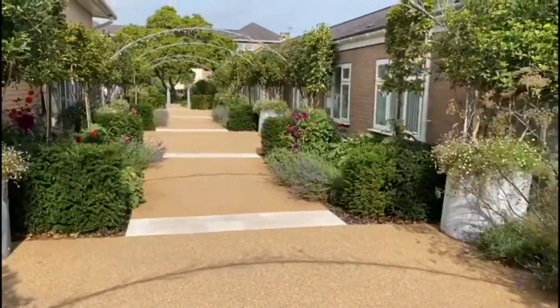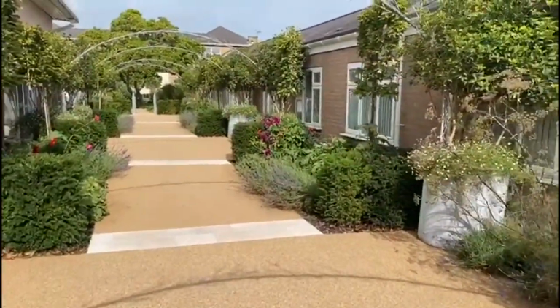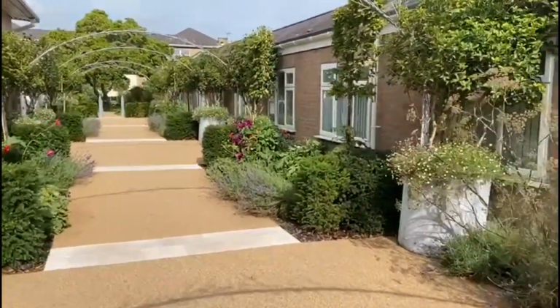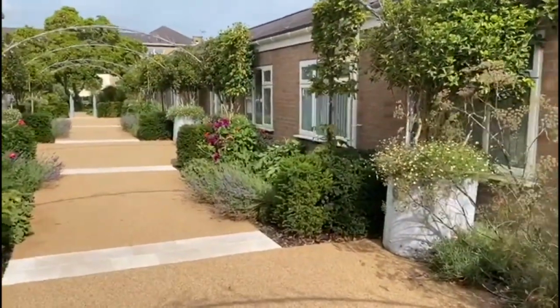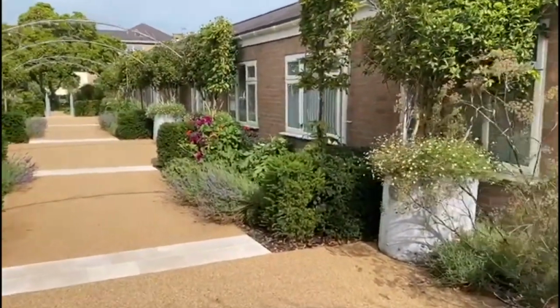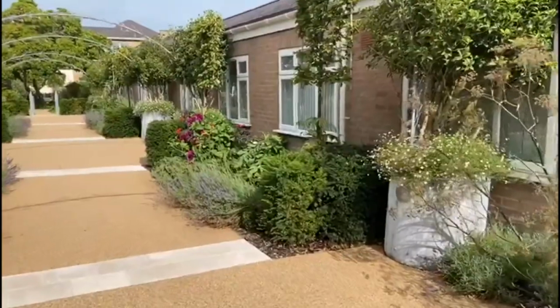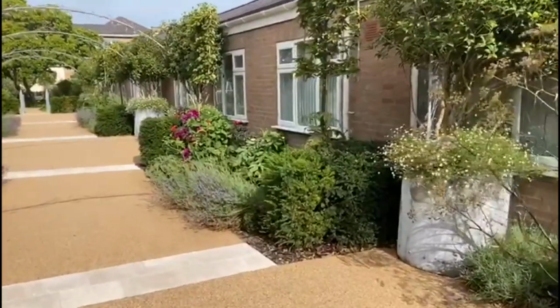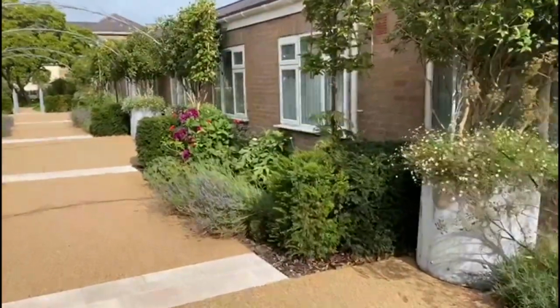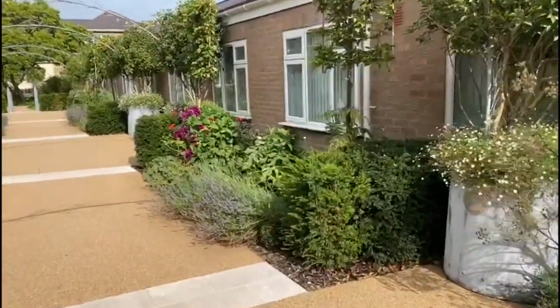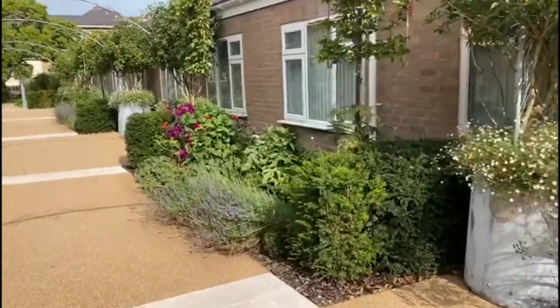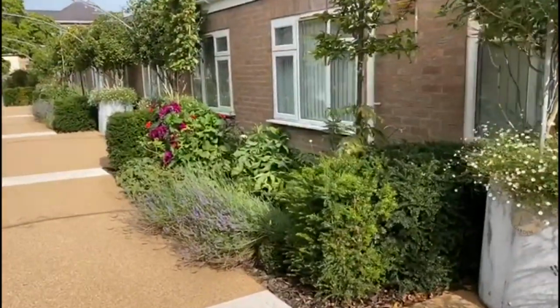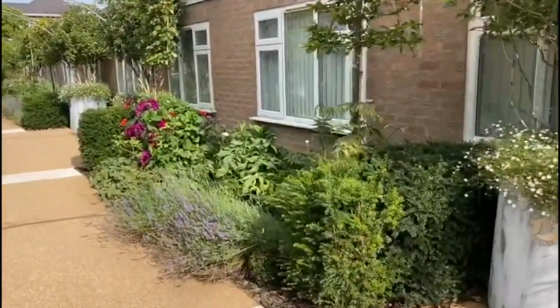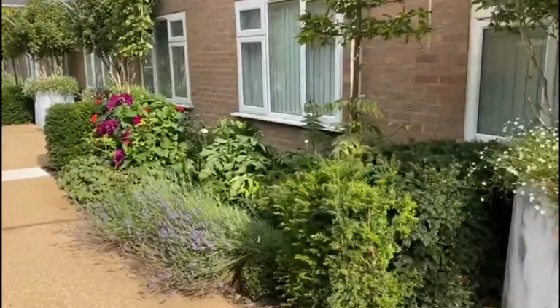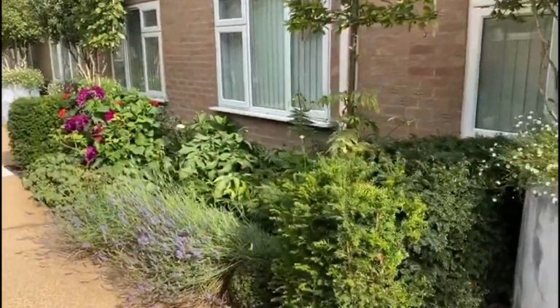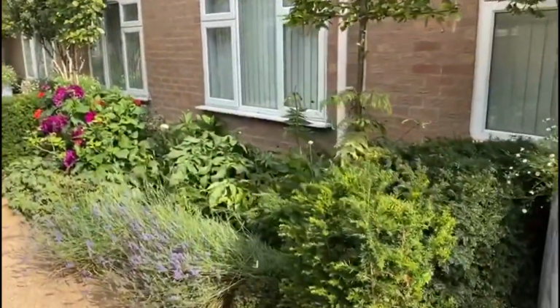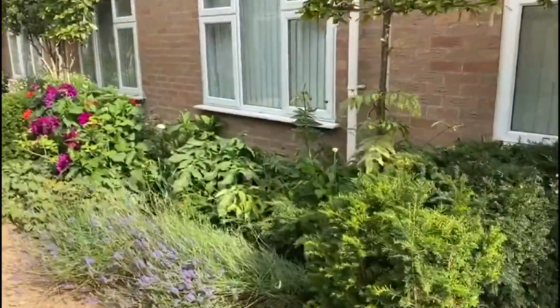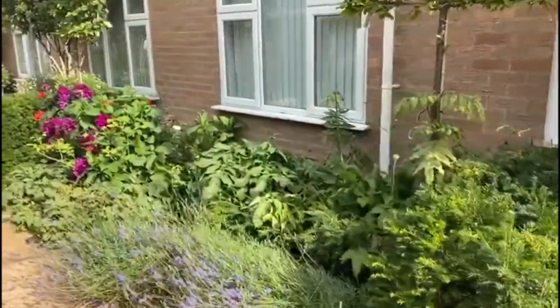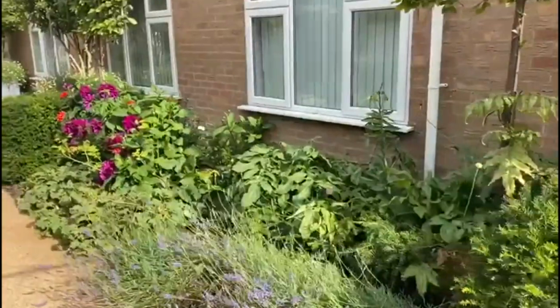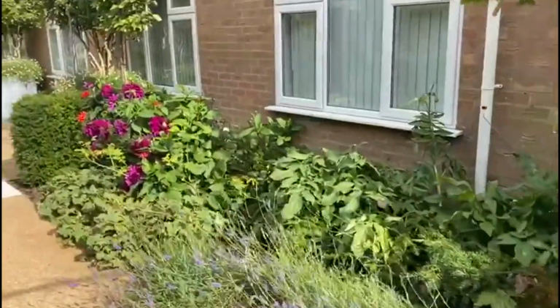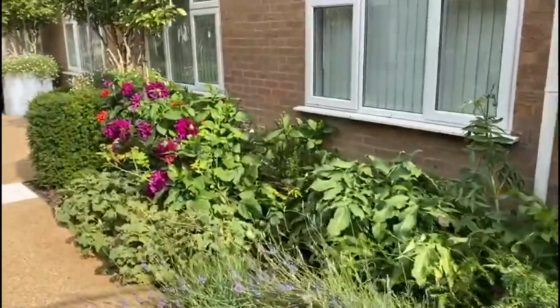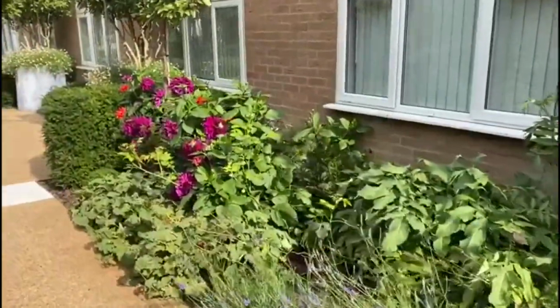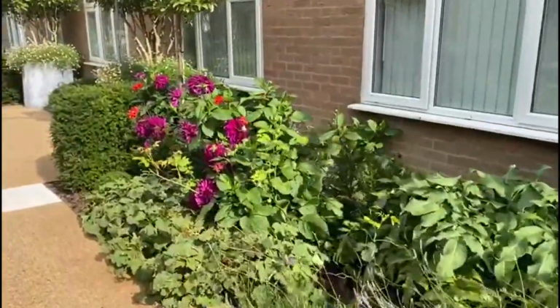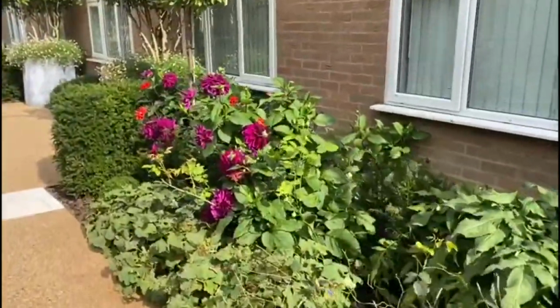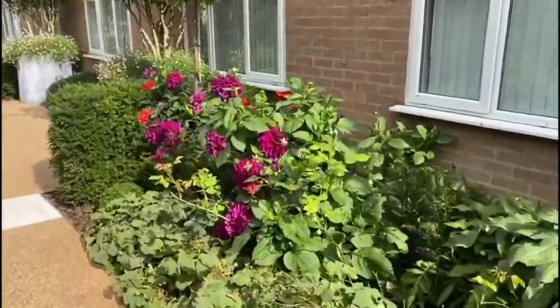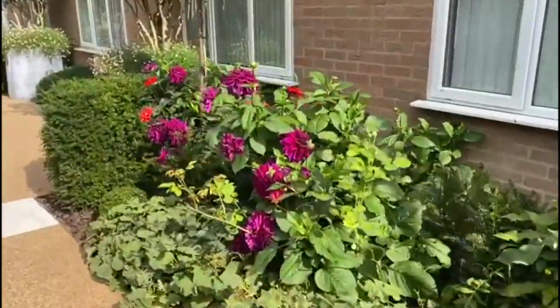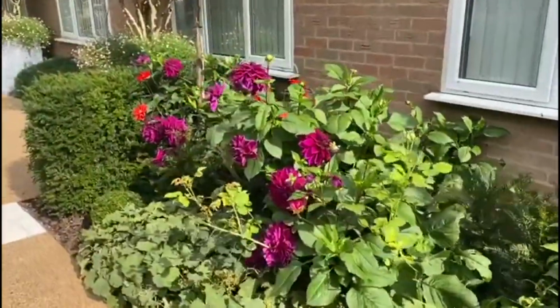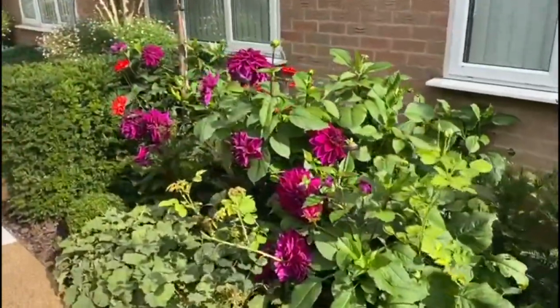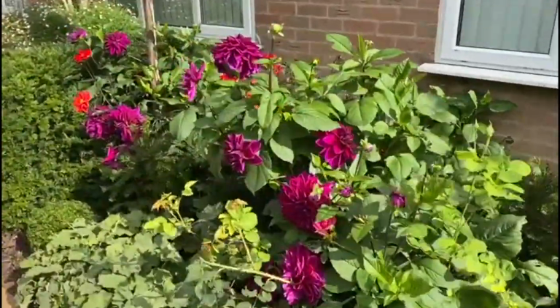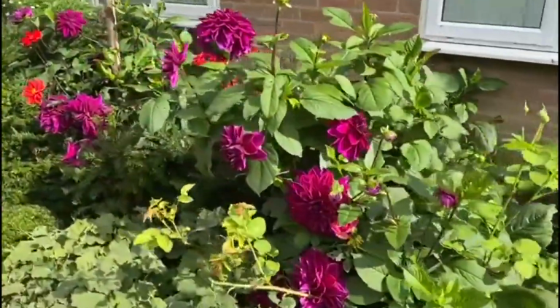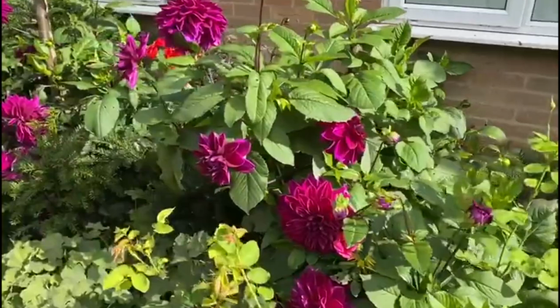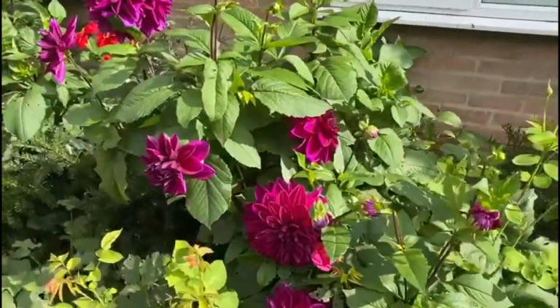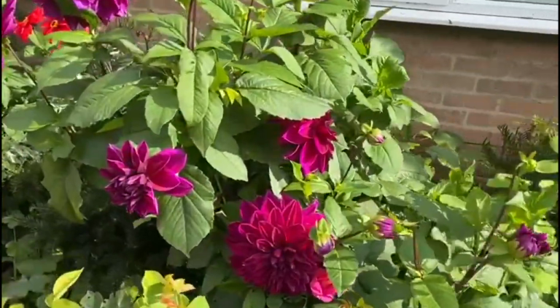The garden has the perfect combination of soothing colours and scents along with an abundance of birds, bees and butterflies, providing a sanctuary in which nature can offer its healing powers for all those able to share this space.